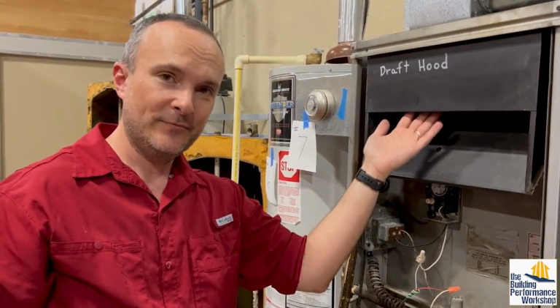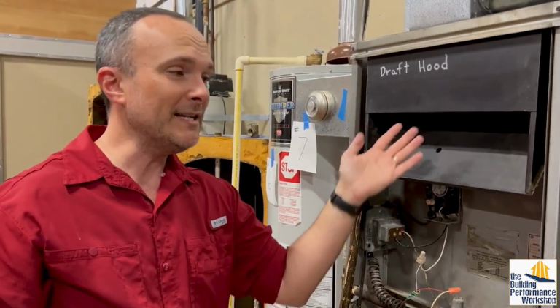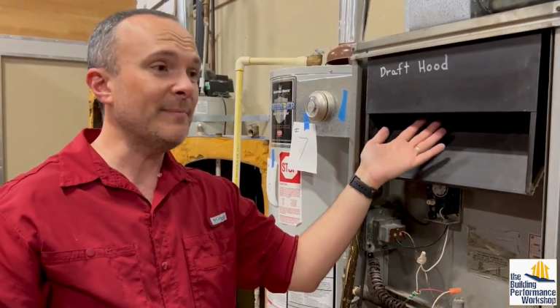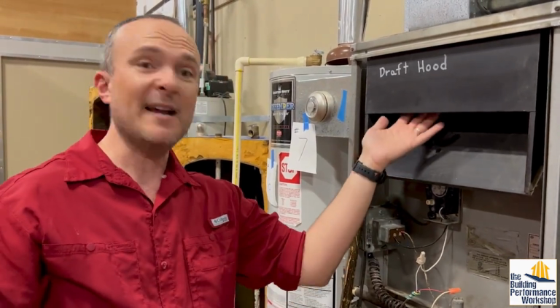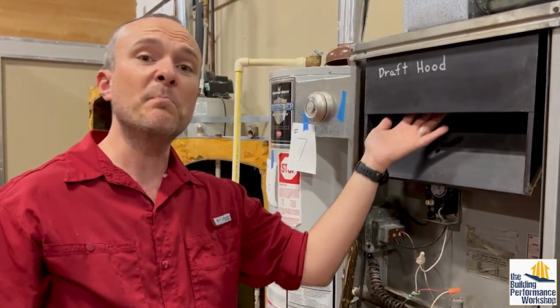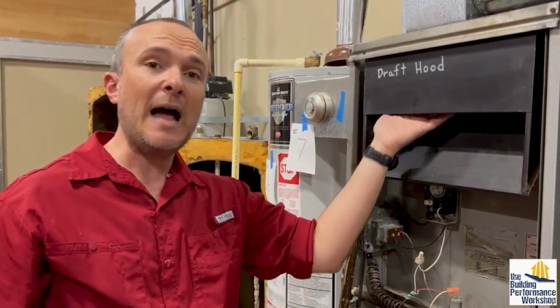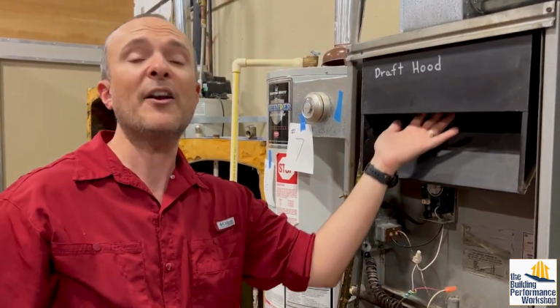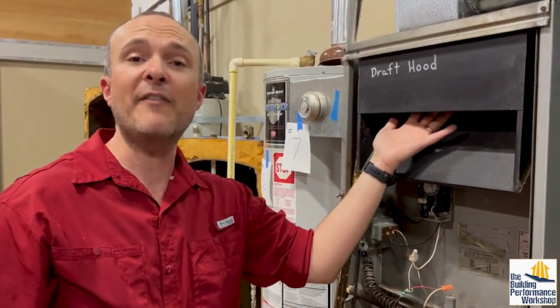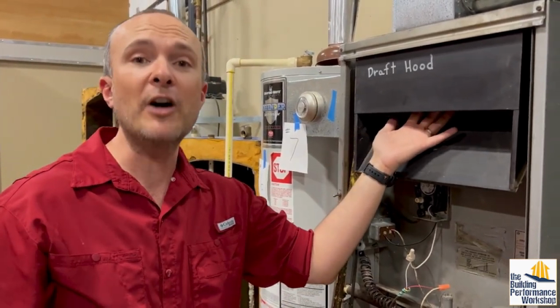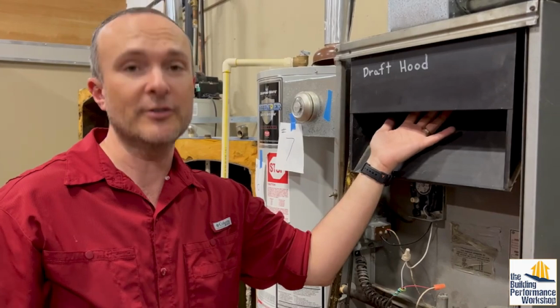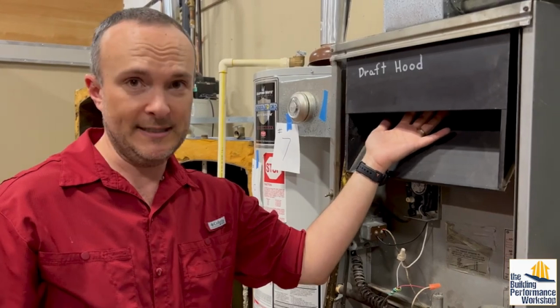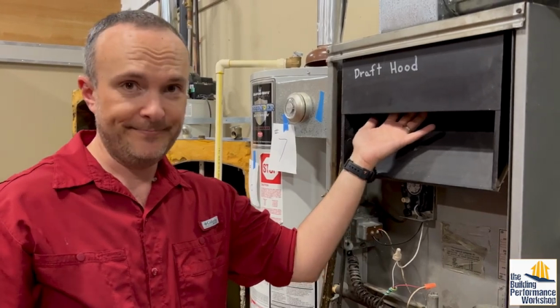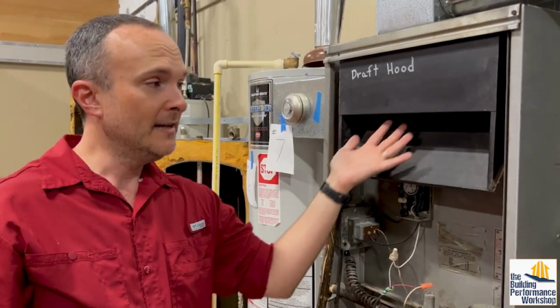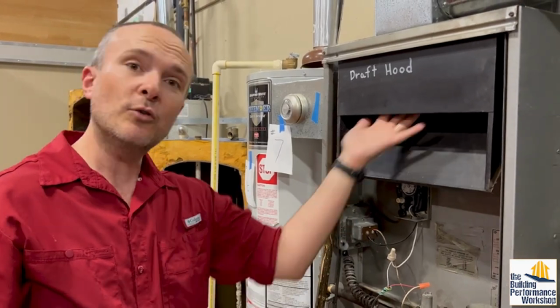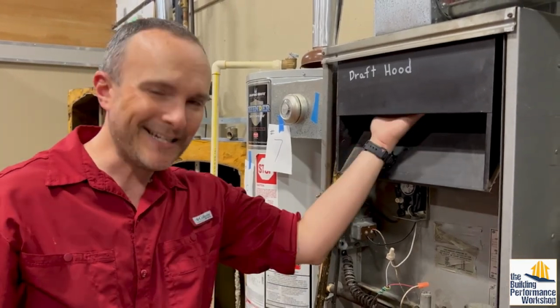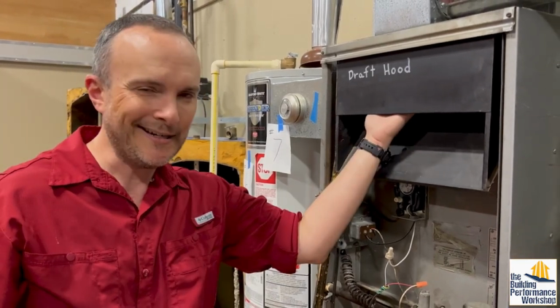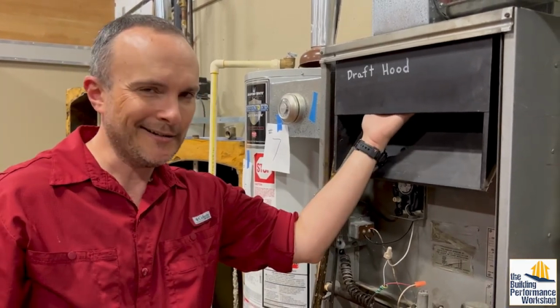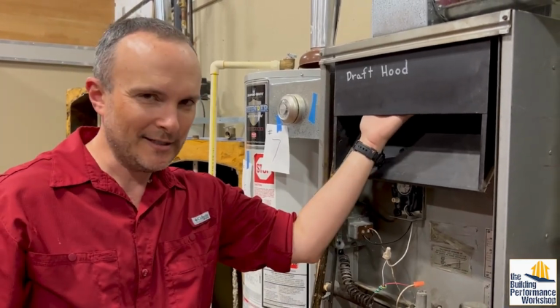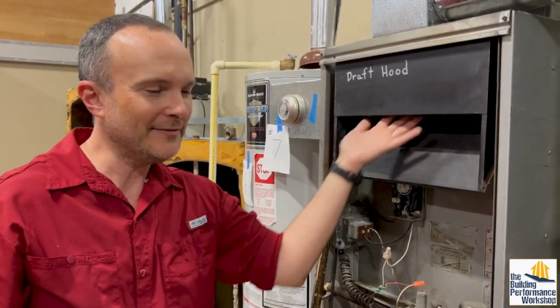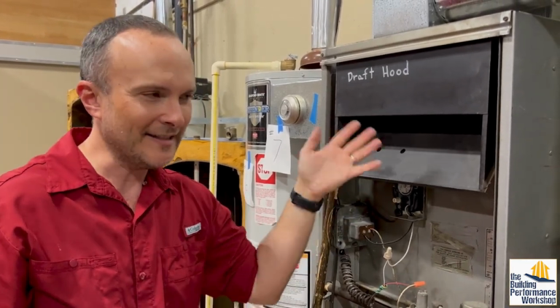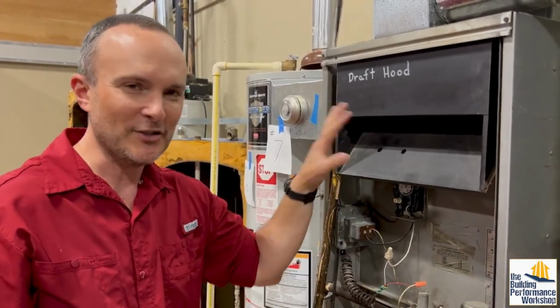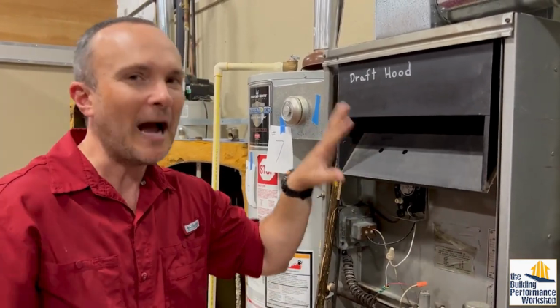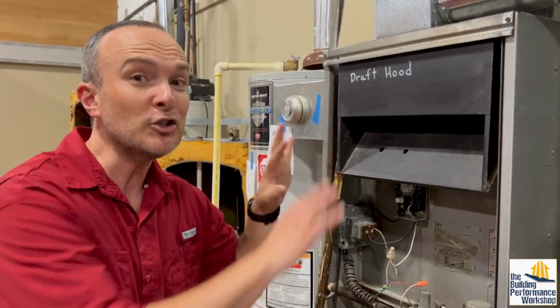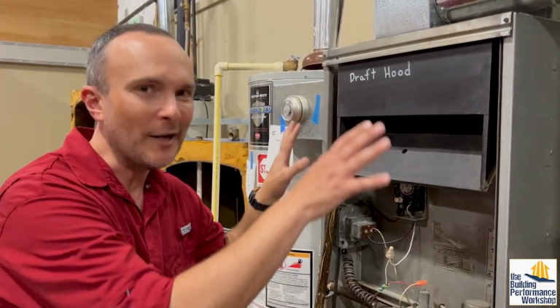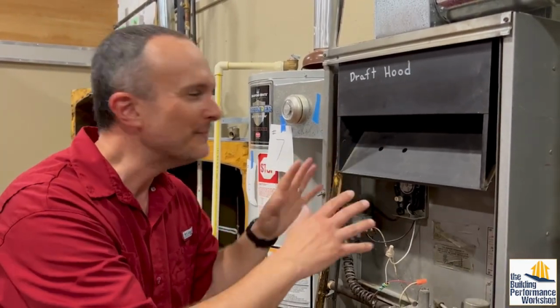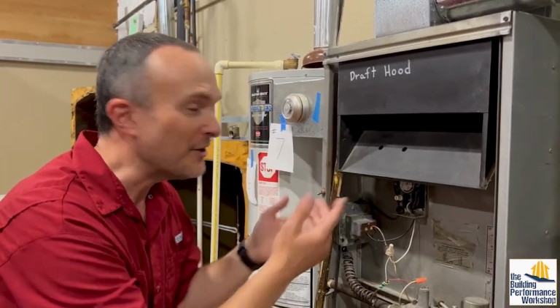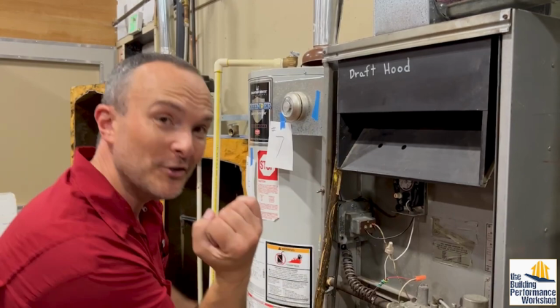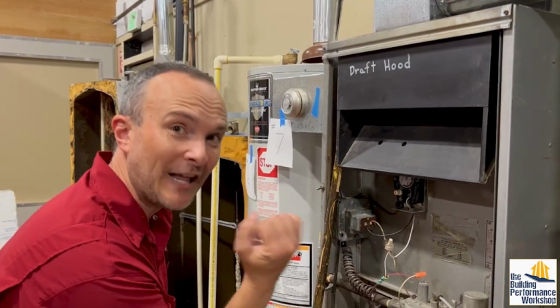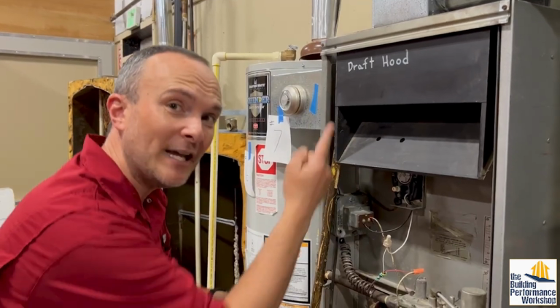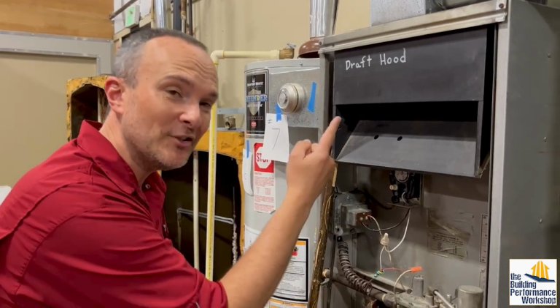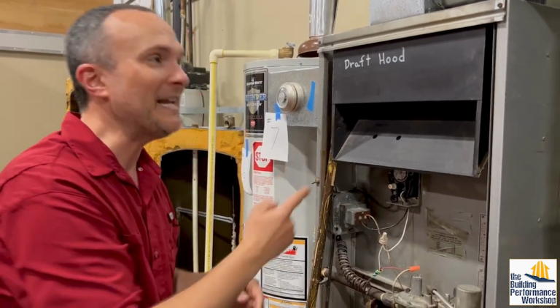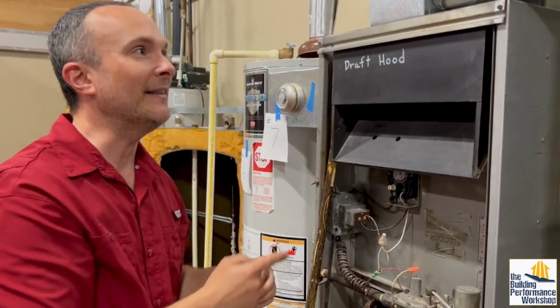These gases are going to be hotter than 500 degrees — don't stick your hand in here in real life, I'm just showing you. You can use a flashlight to see up in there.